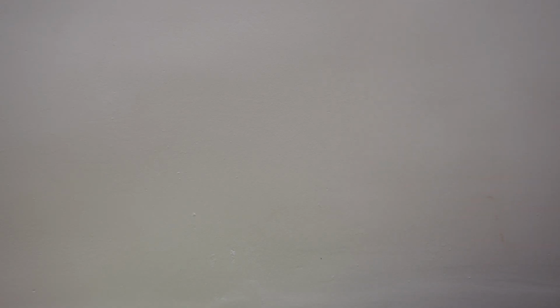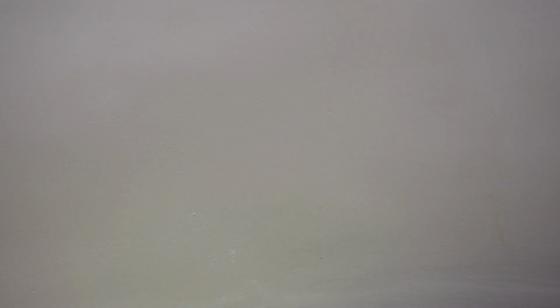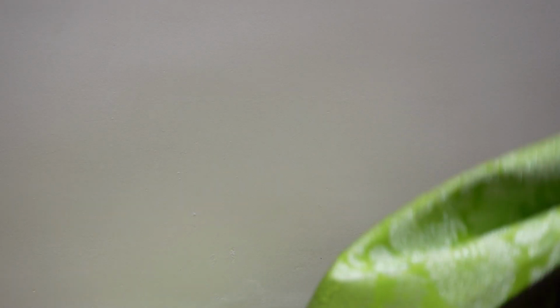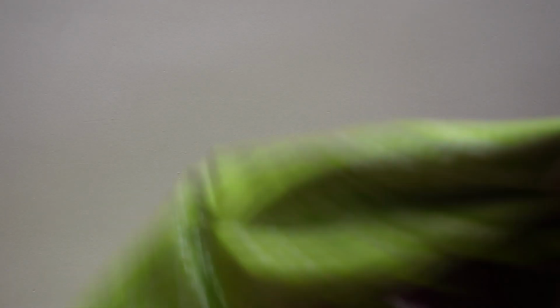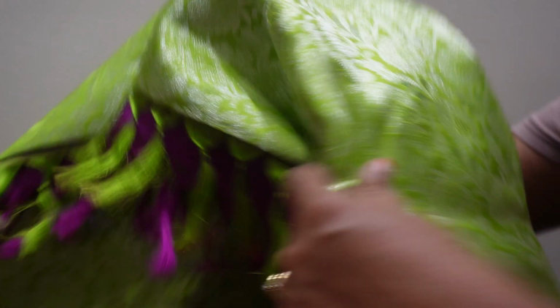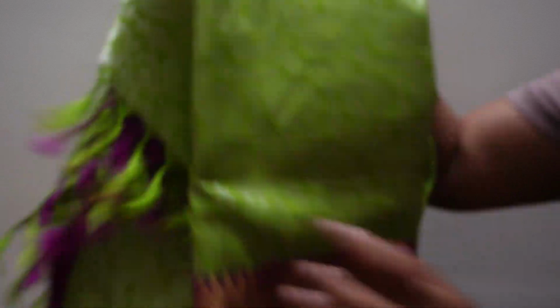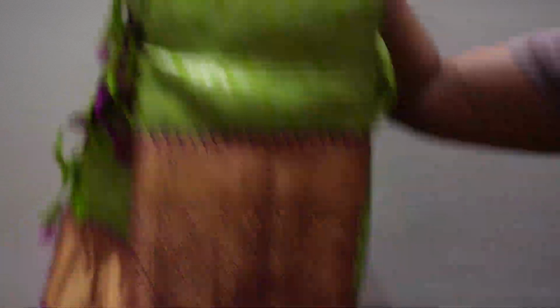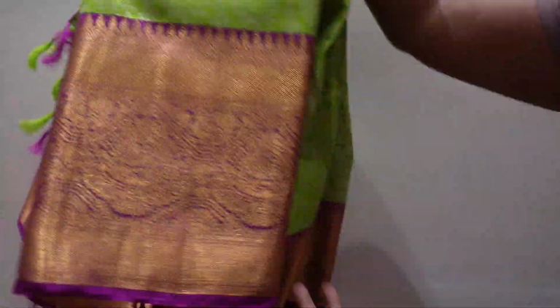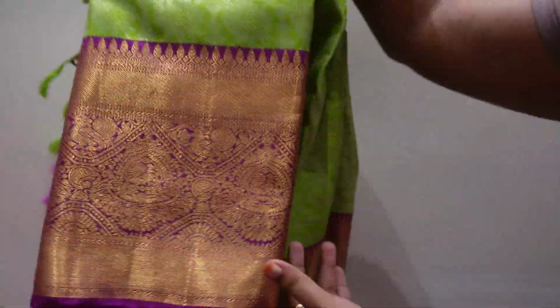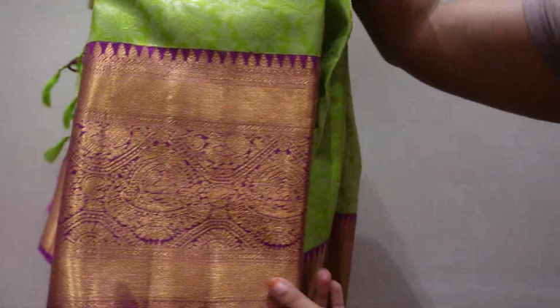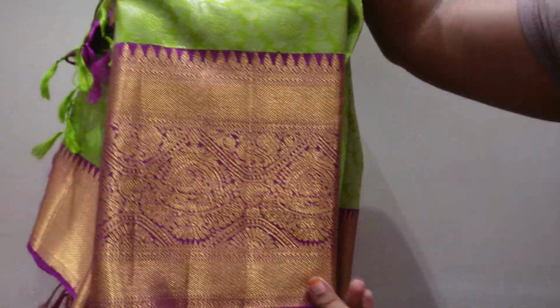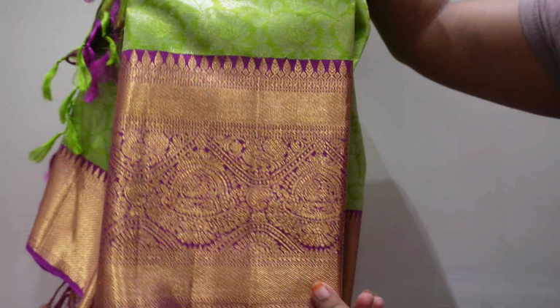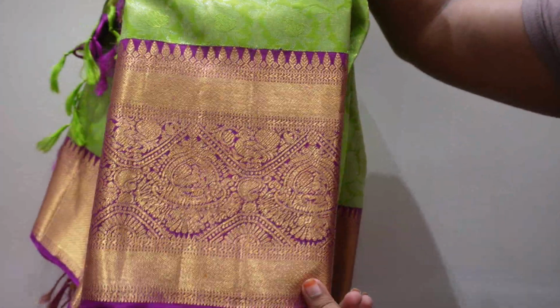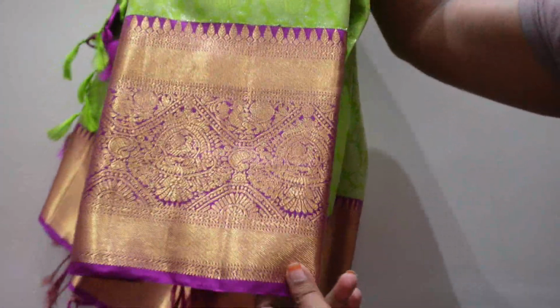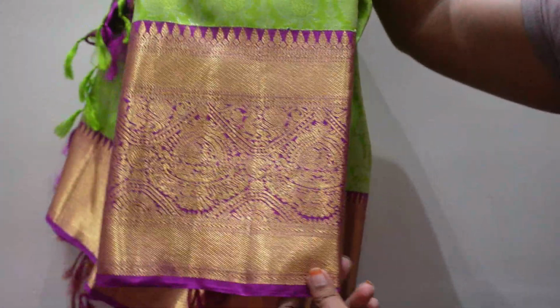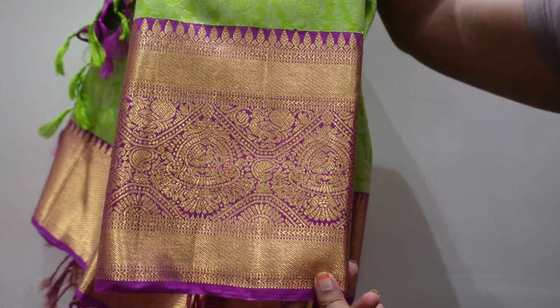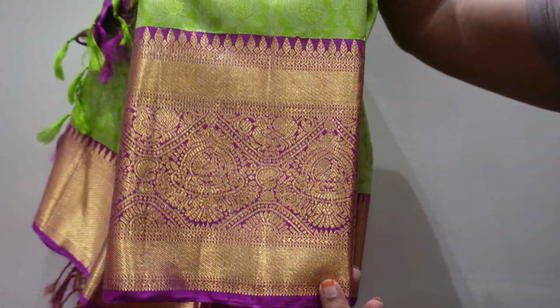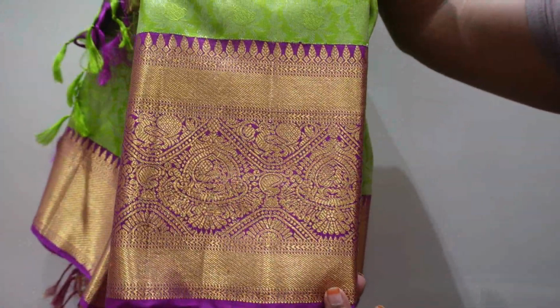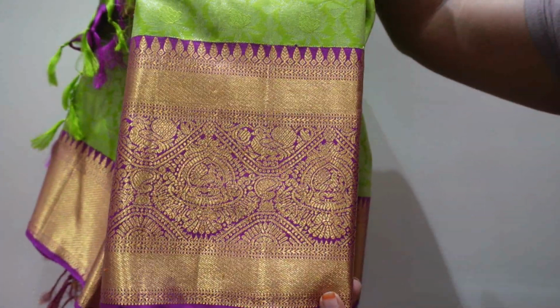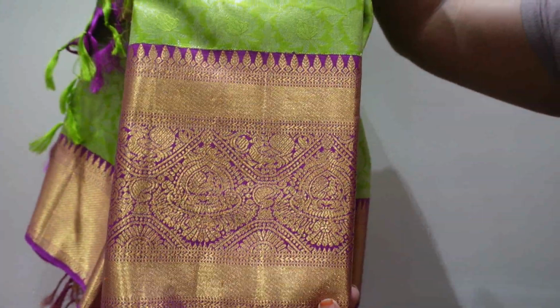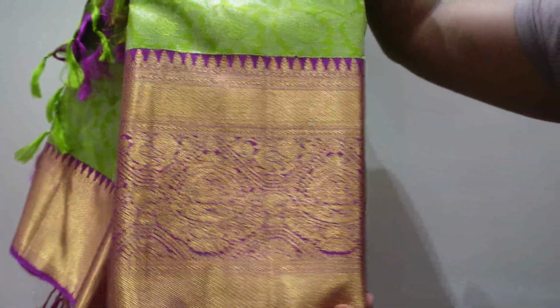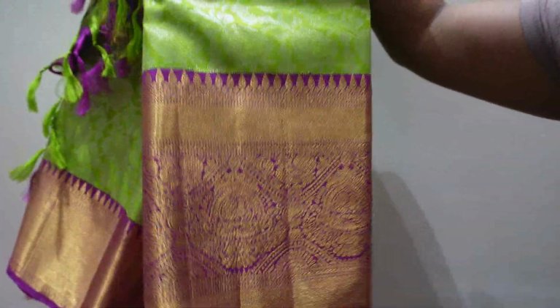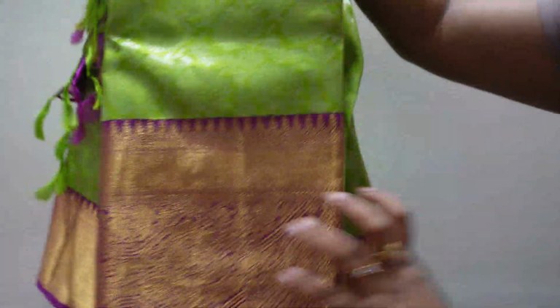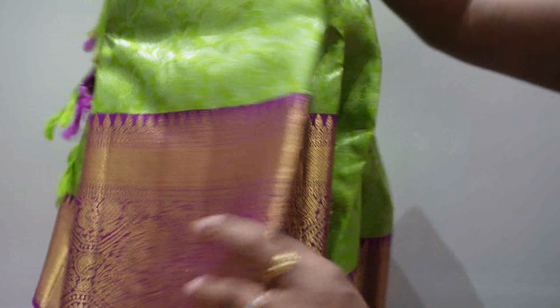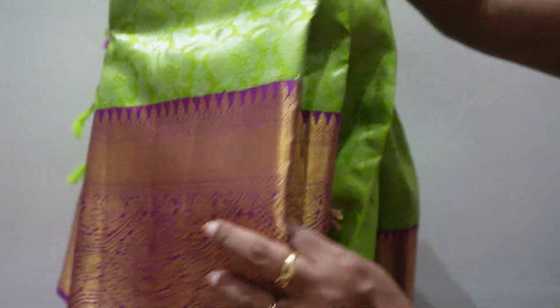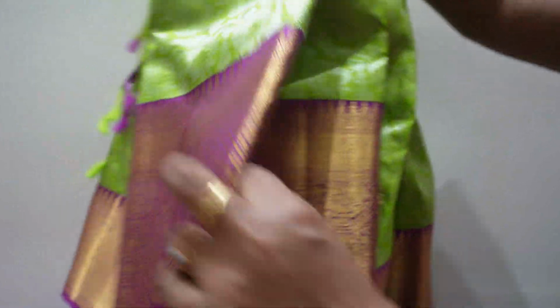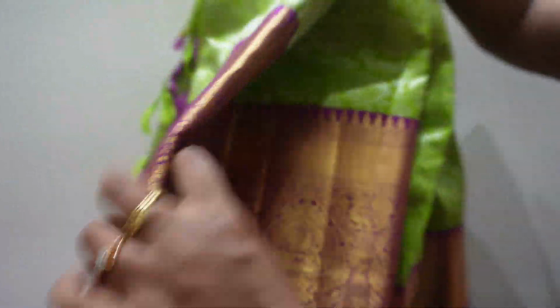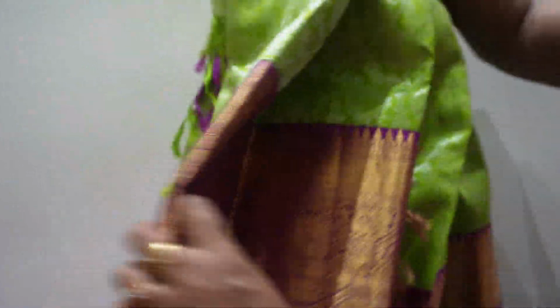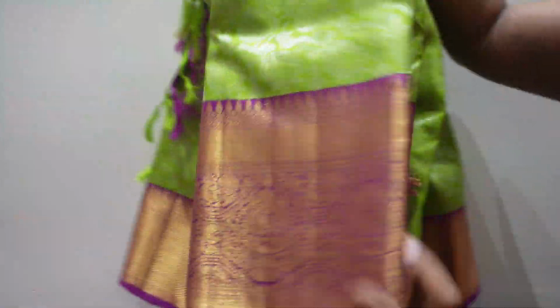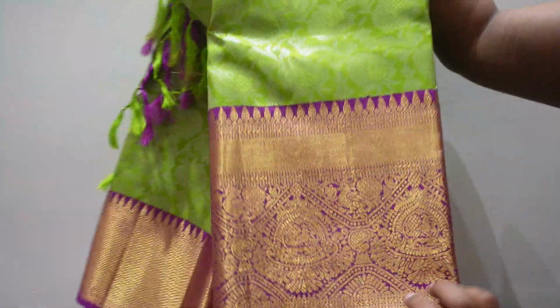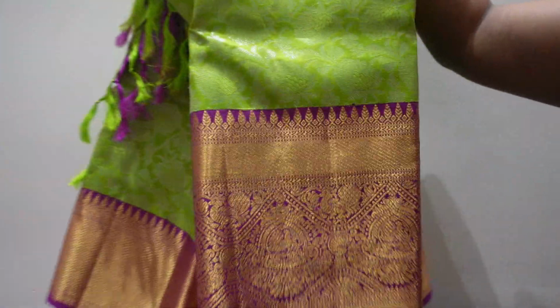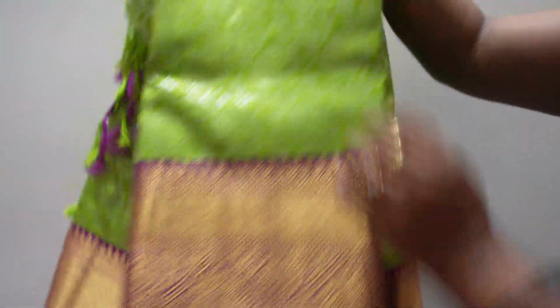This is the green and purple shade. This is an expensive sari — a pure sari, a little bit expensive.